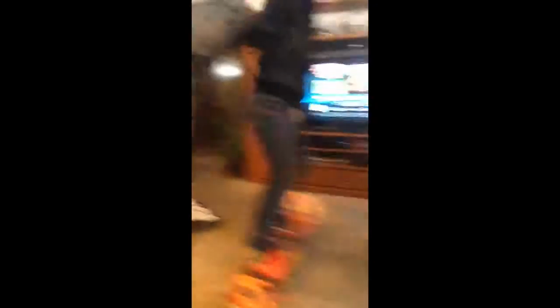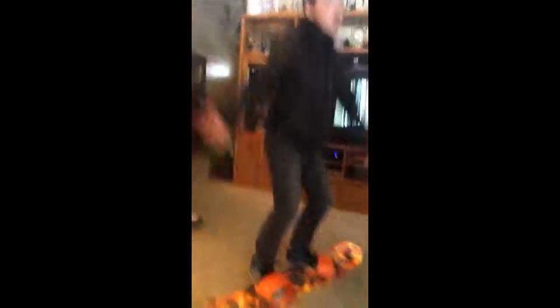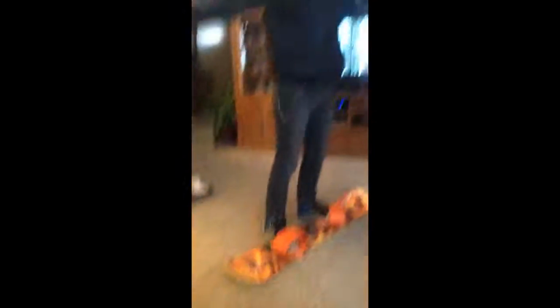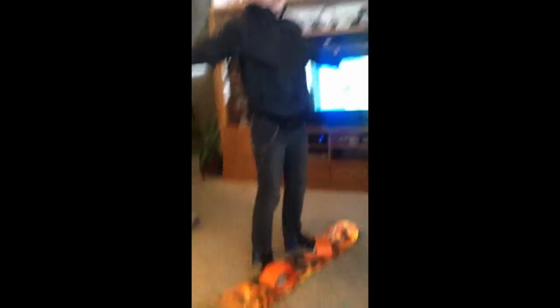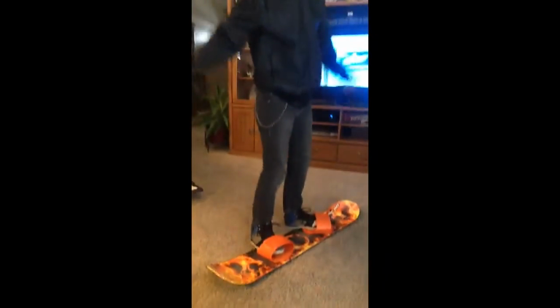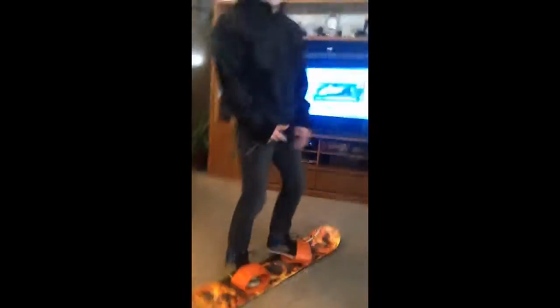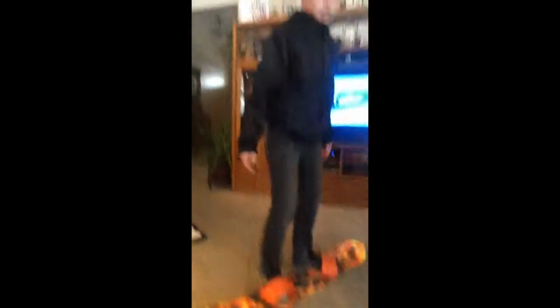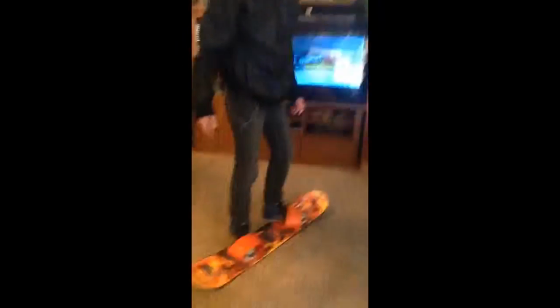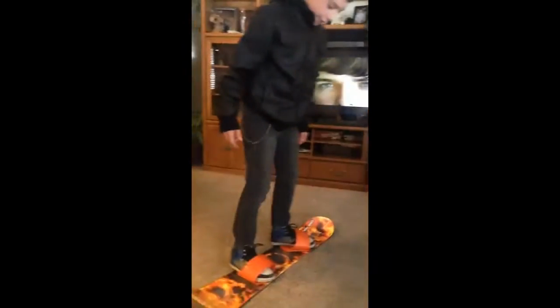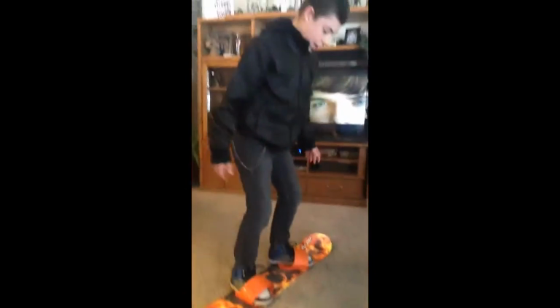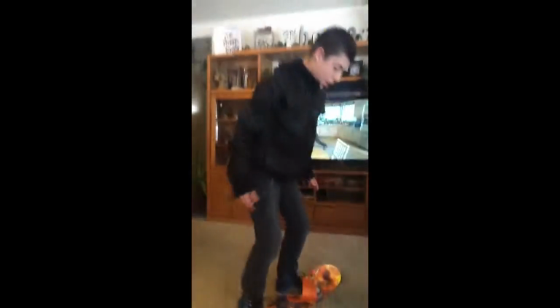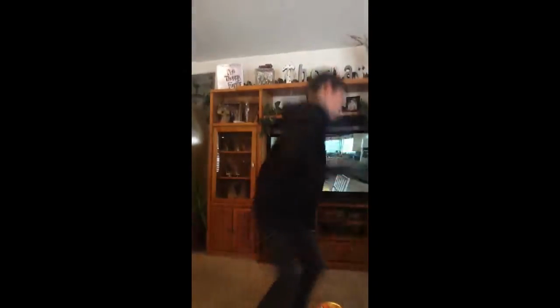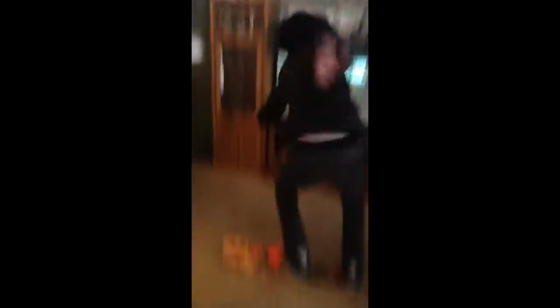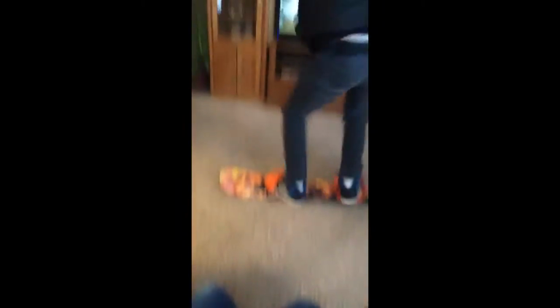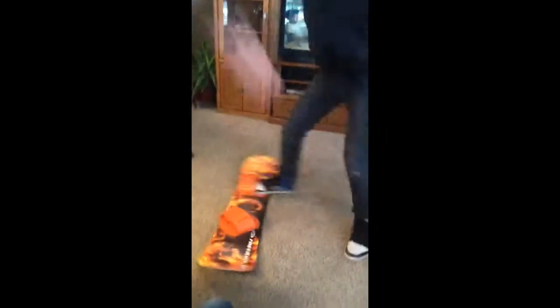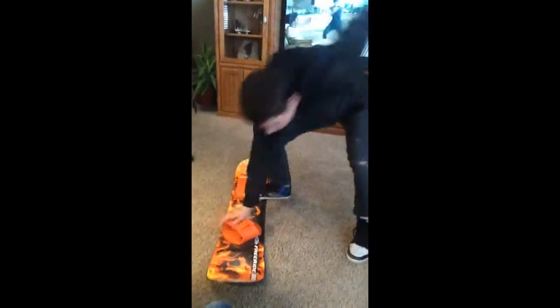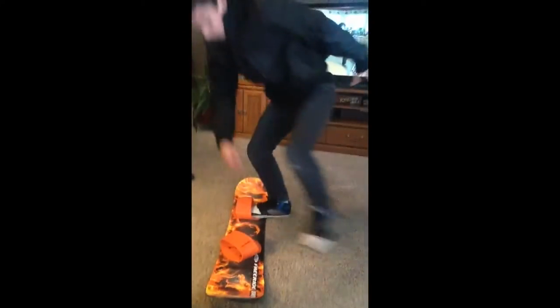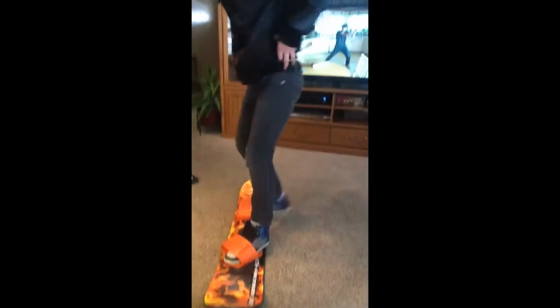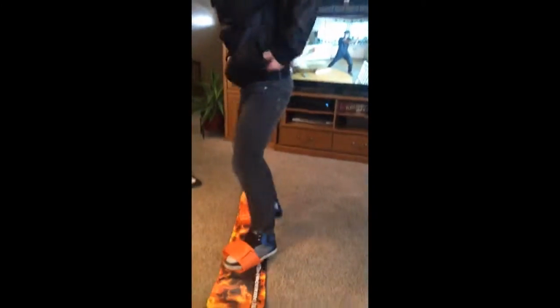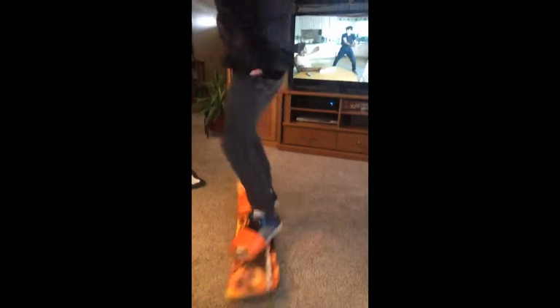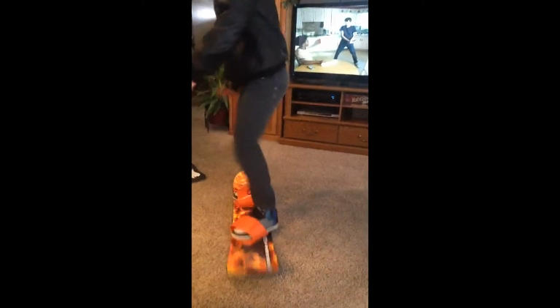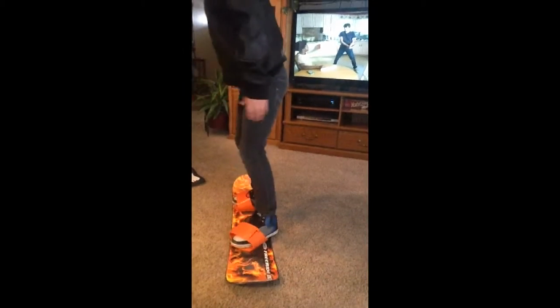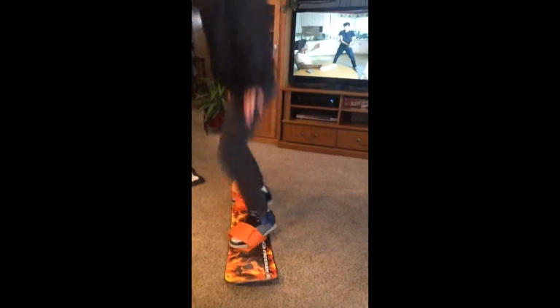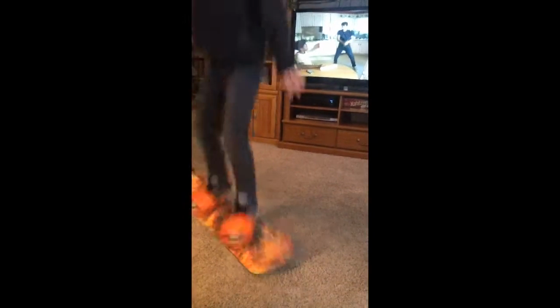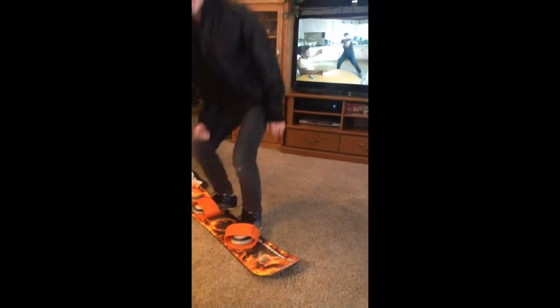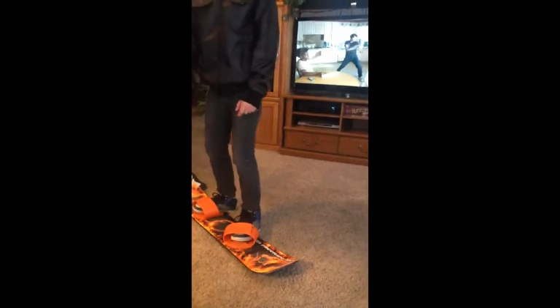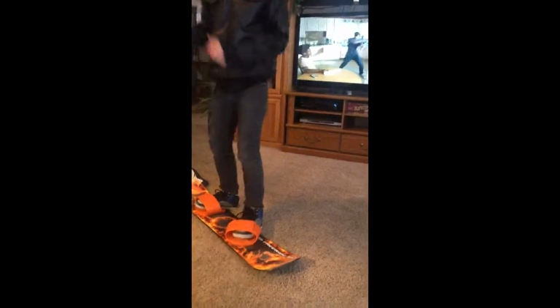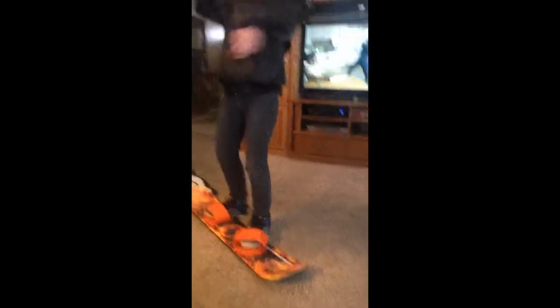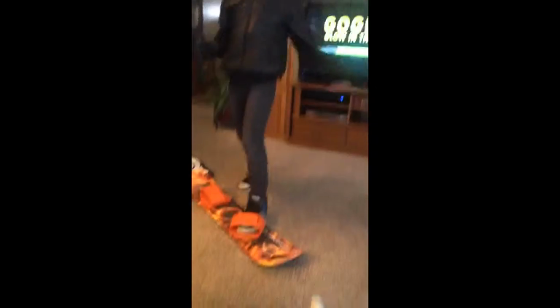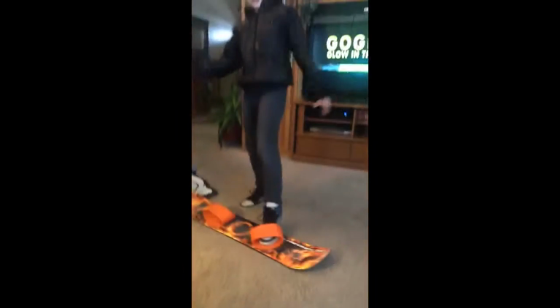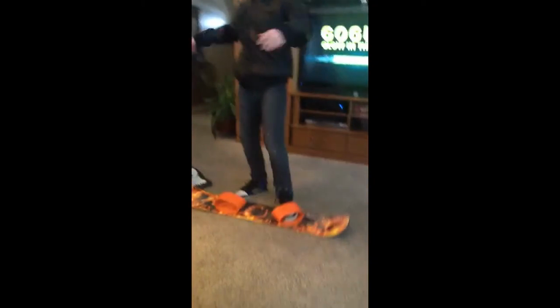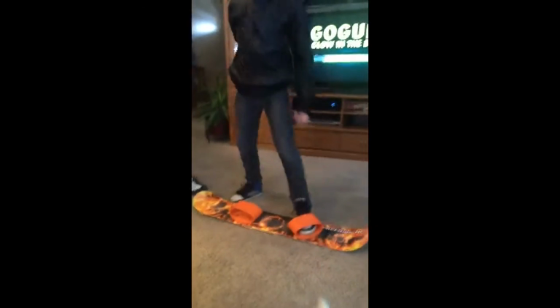Show us a real snowboarding trick. Okay, ready? Do it again. That's a real snowboarding trick. It's called the Connor 9000. Sure.